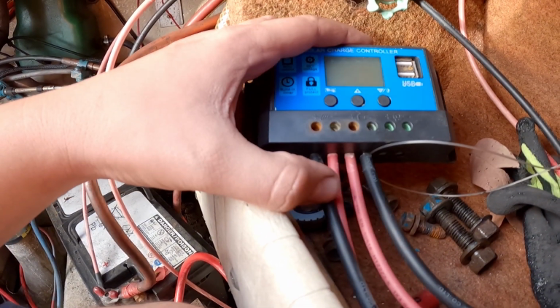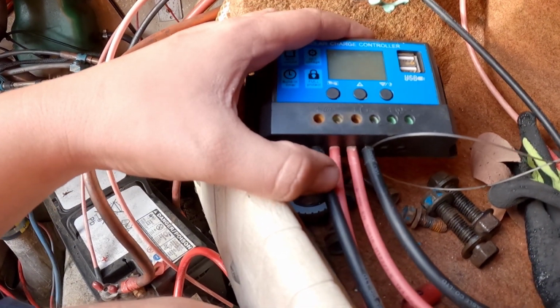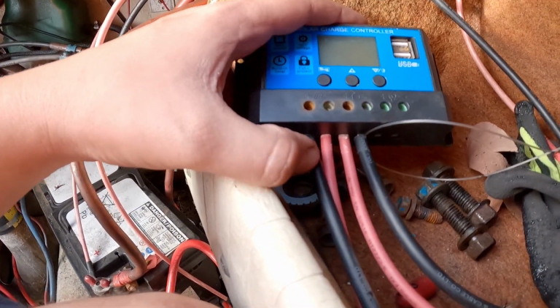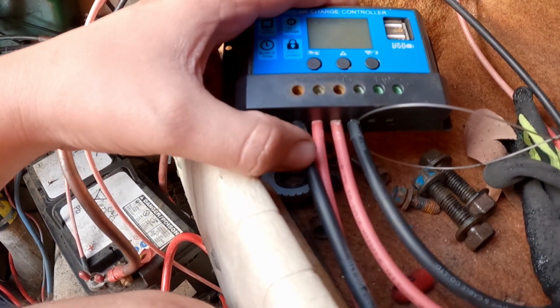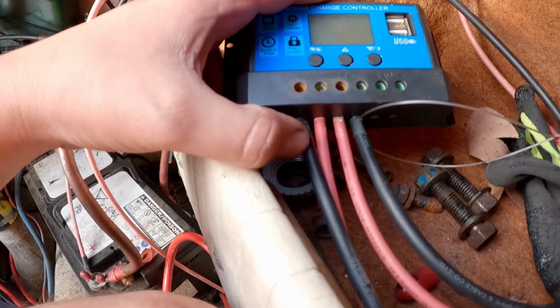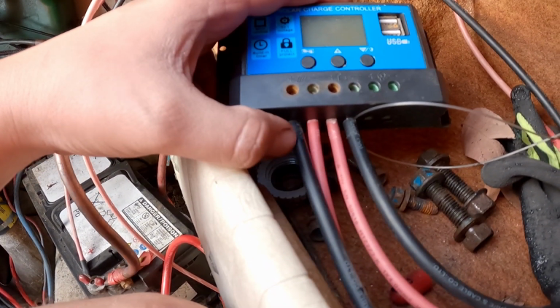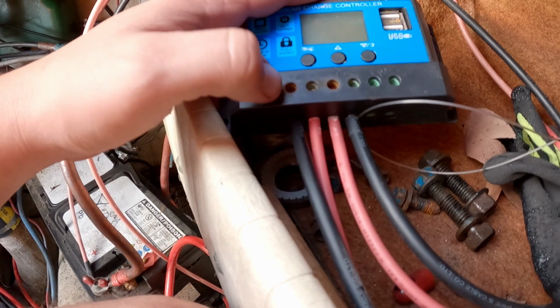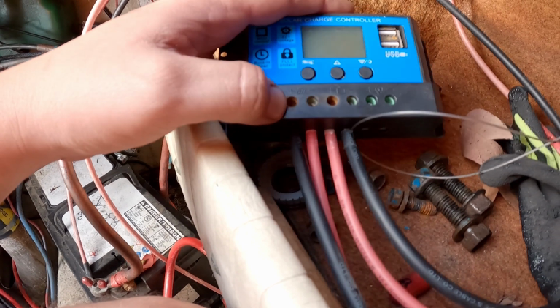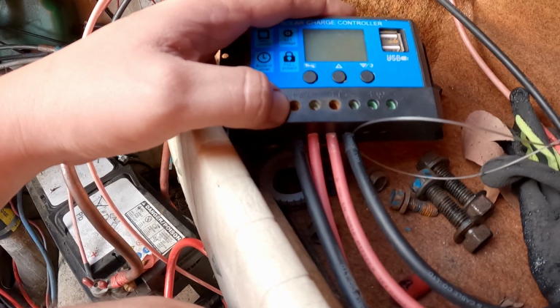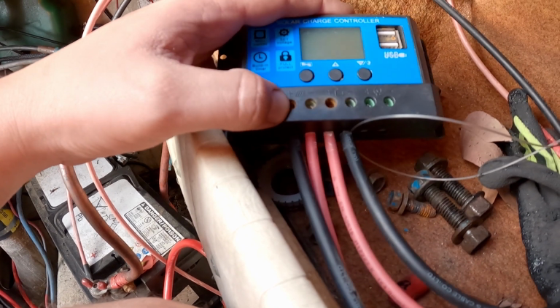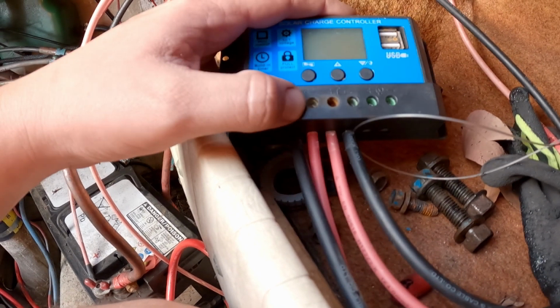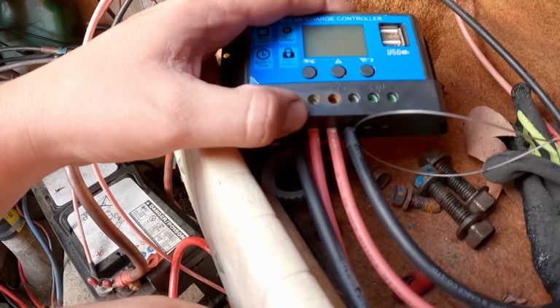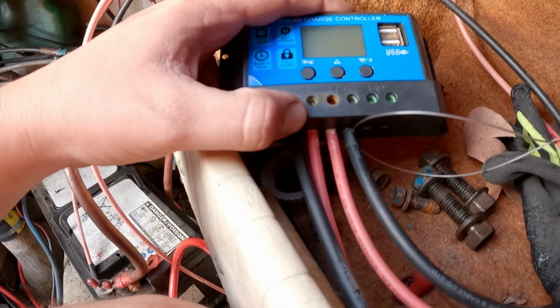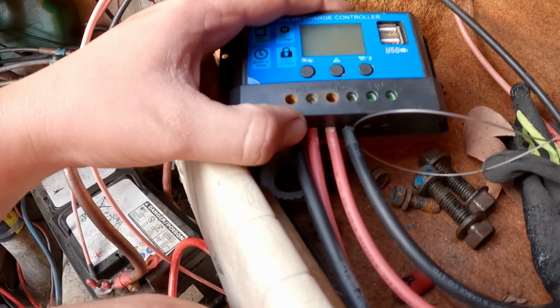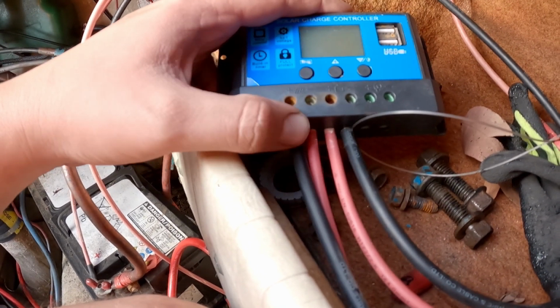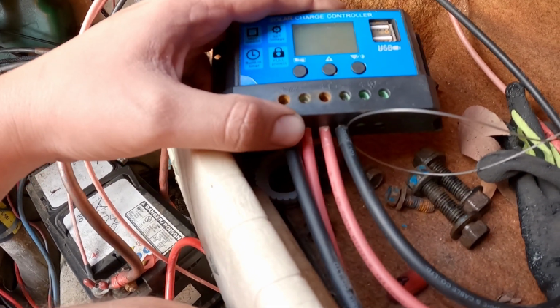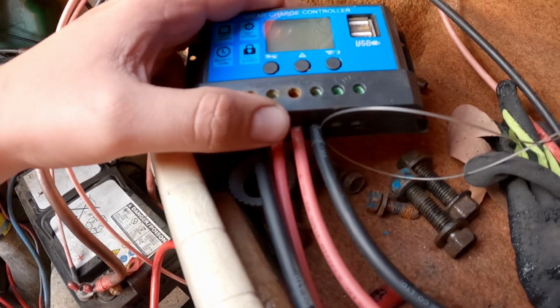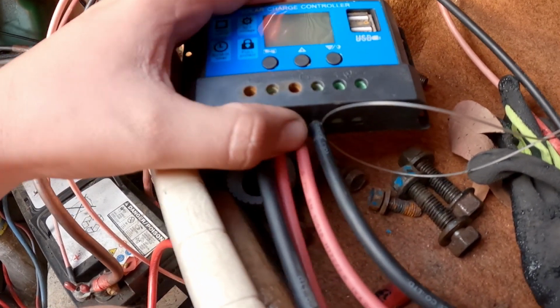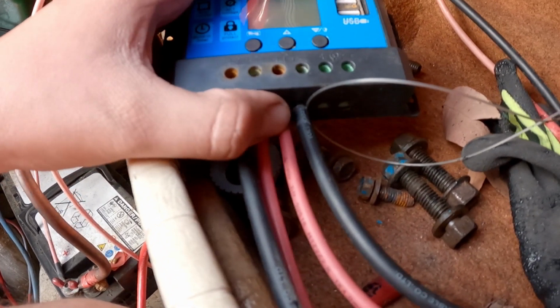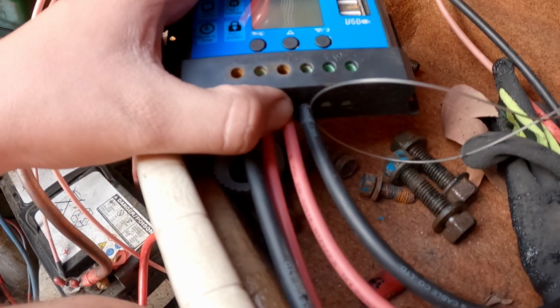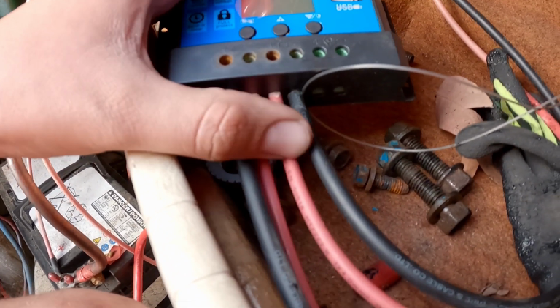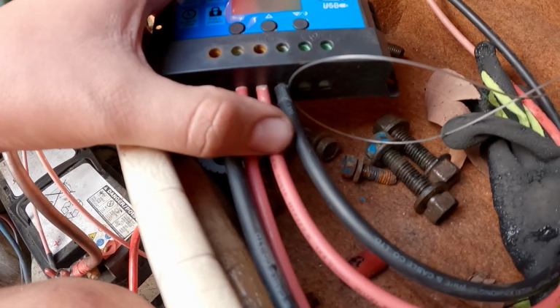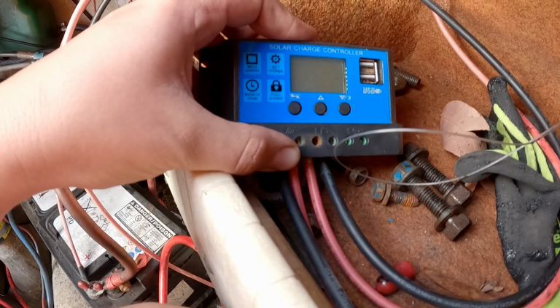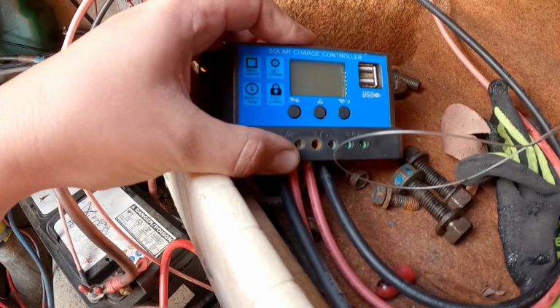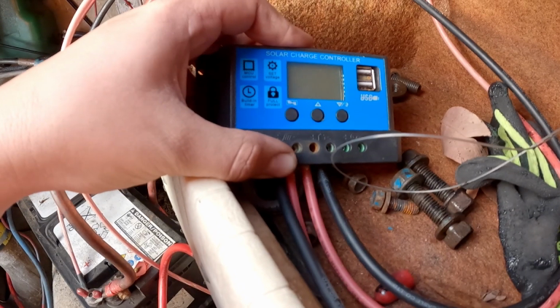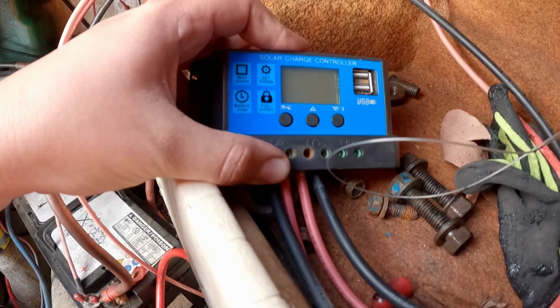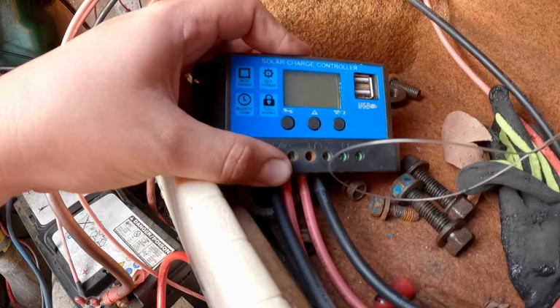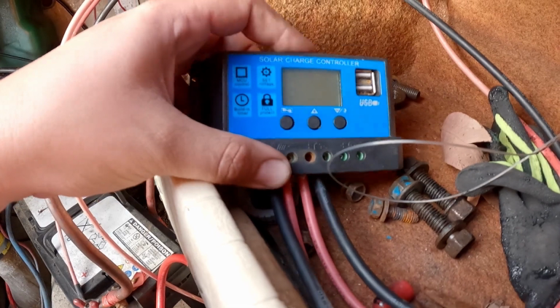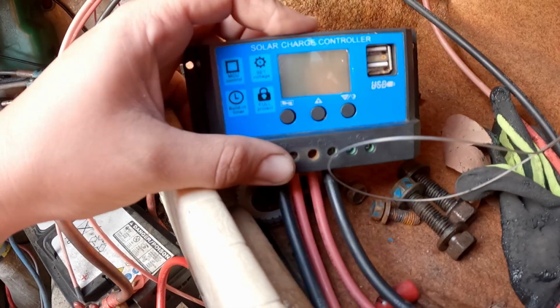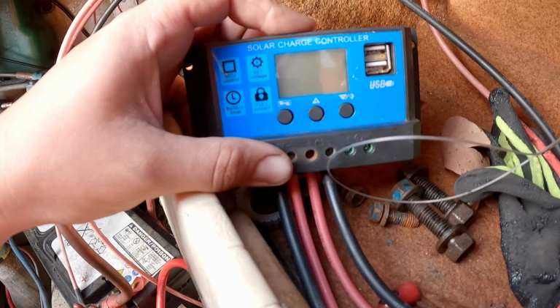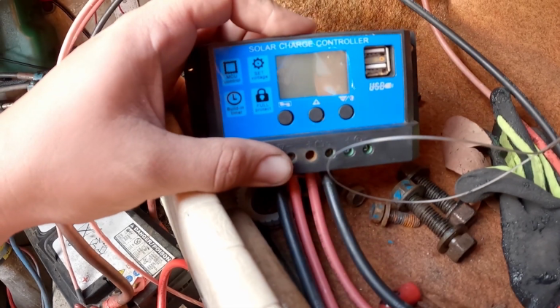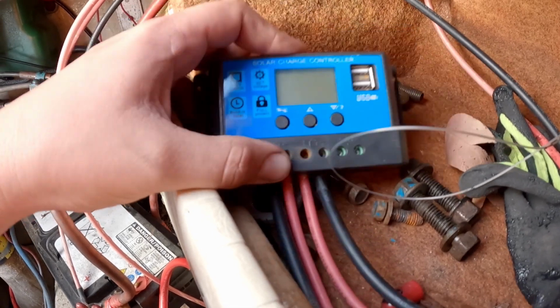They run back down to this charger. Because it goes through those extension cables it actually swaps color, so the positive is the black and the negative is the red. Then it goes to the solar controller which, as you can see, doesn't work.